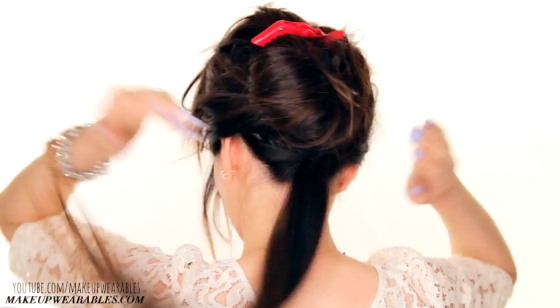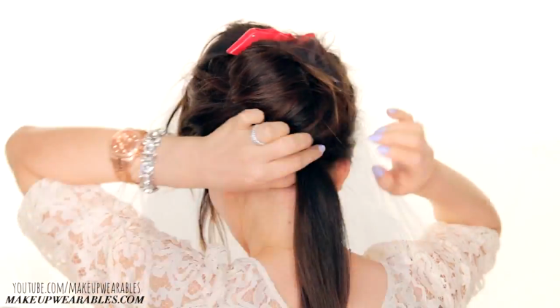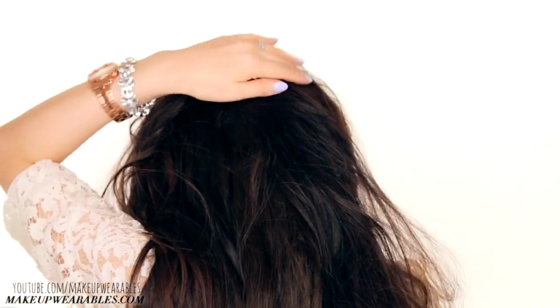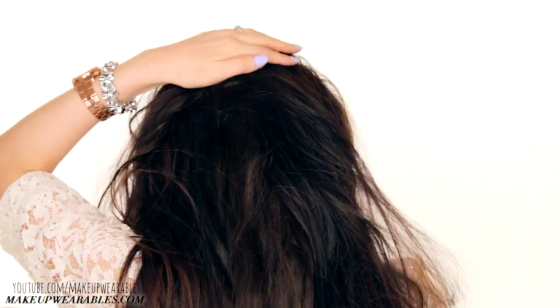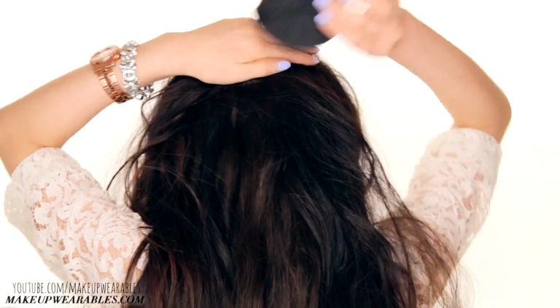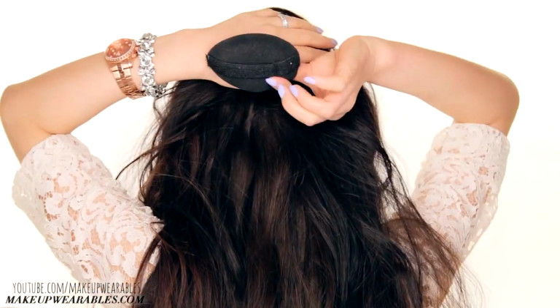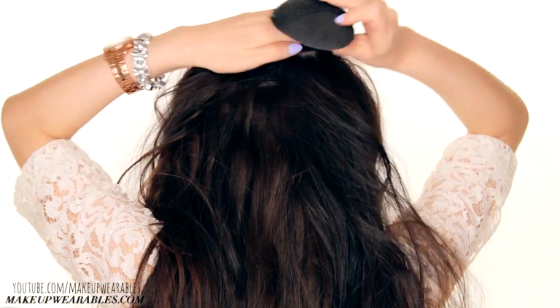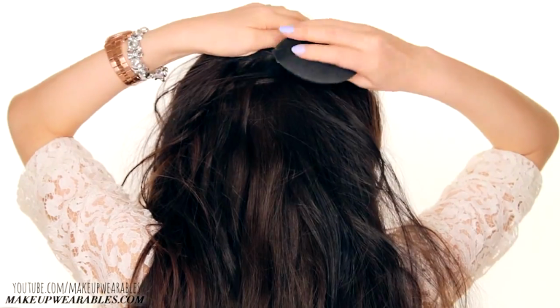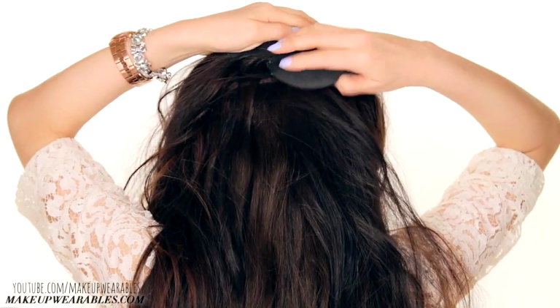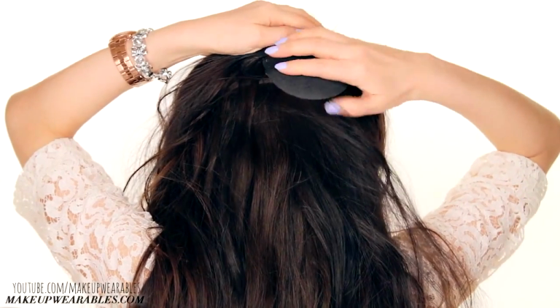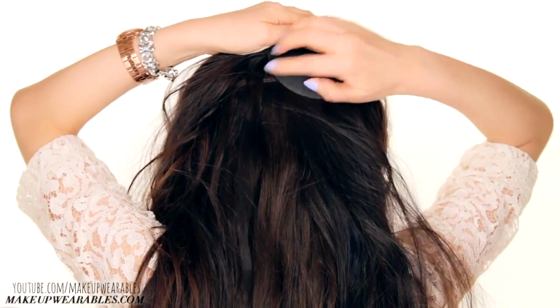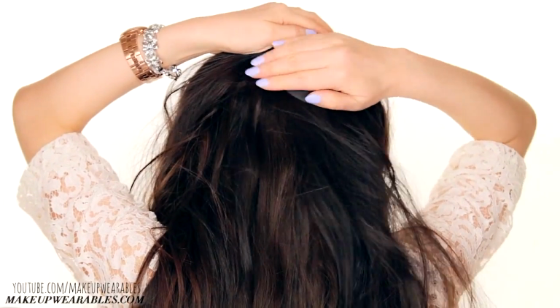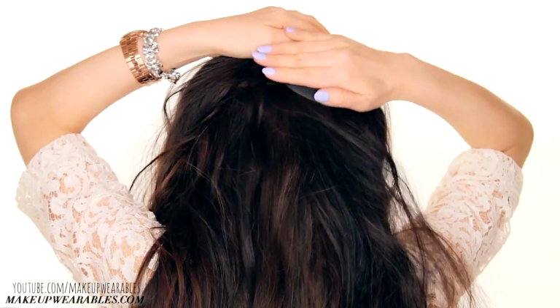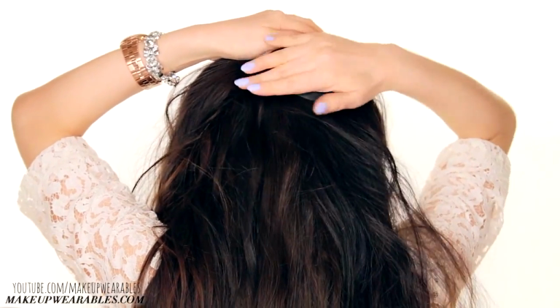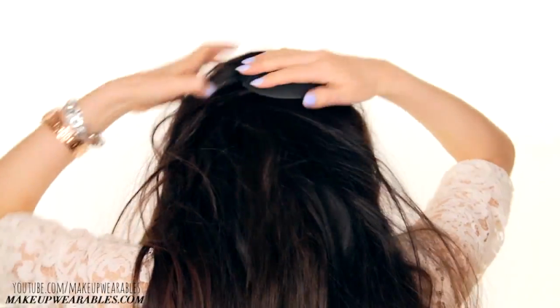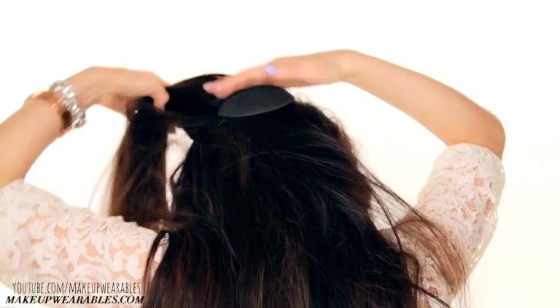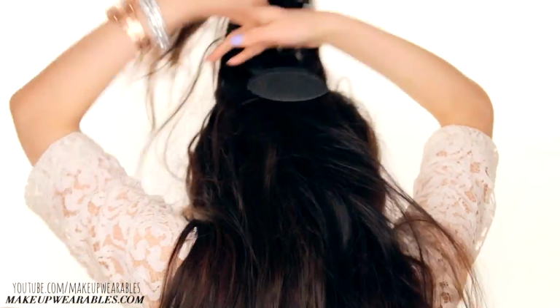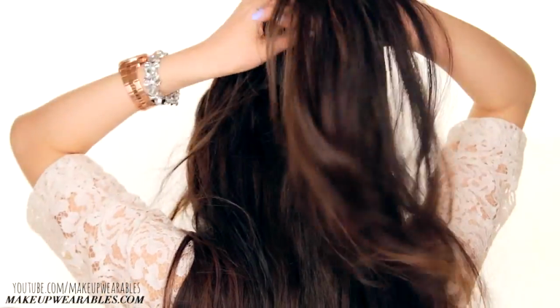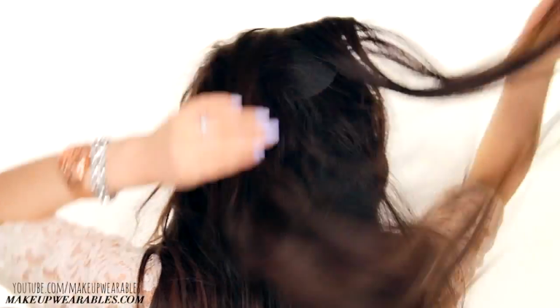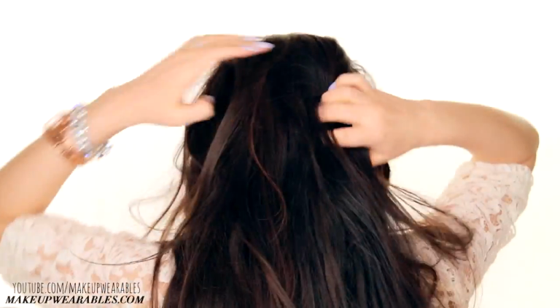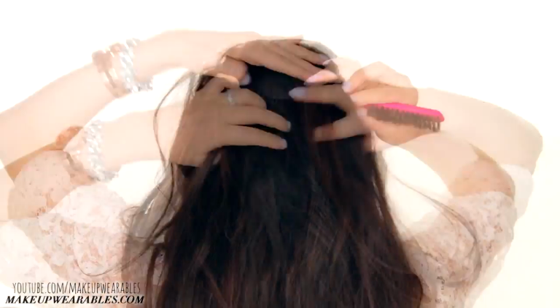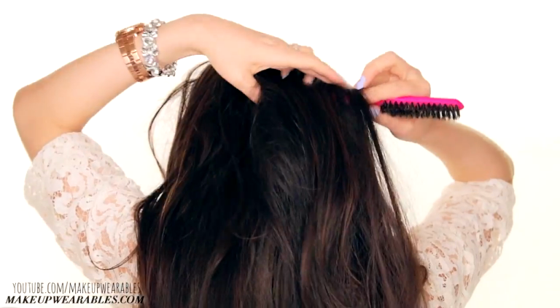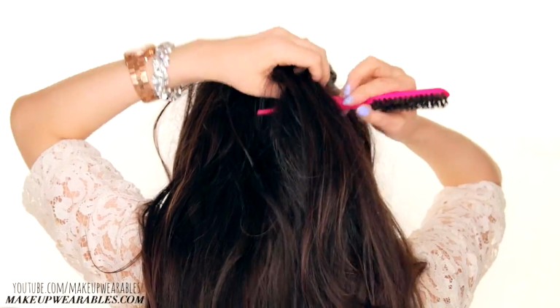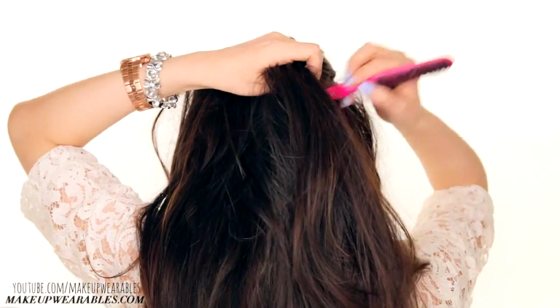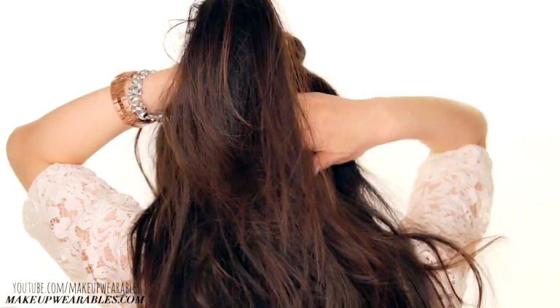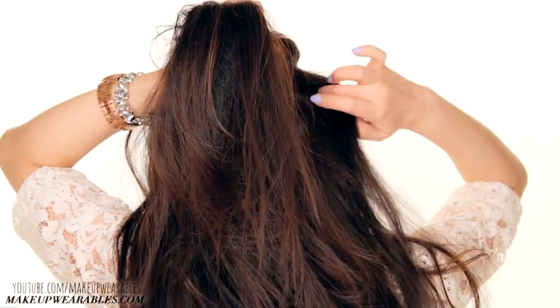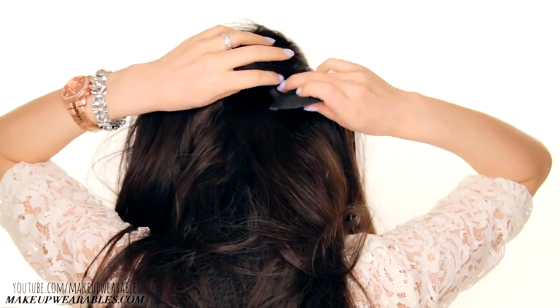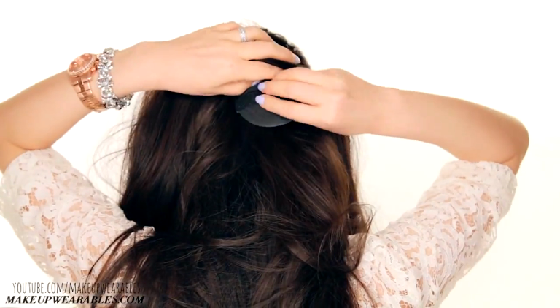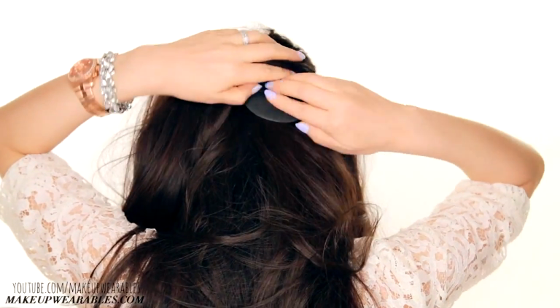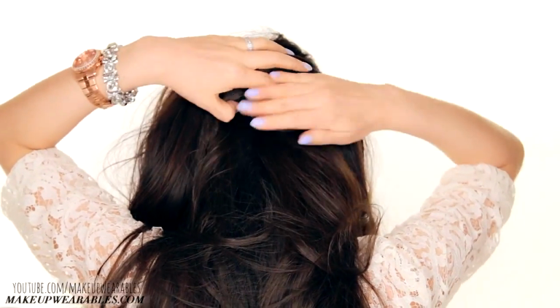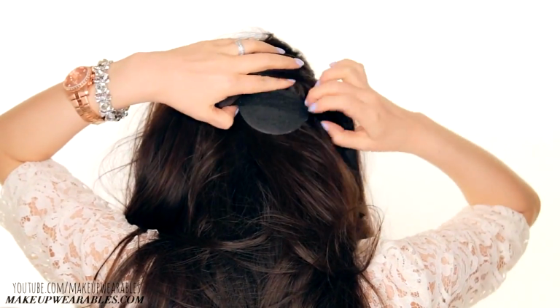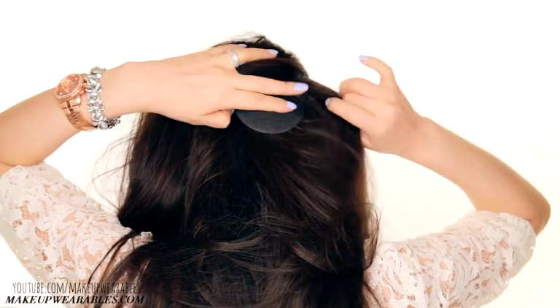If you want to make this hairstyle more voluminous, attach two hair paddings. I'm going to use the bigger hair padding at the top while using the smaller version directly below that.